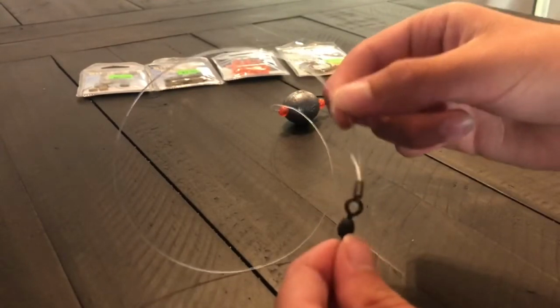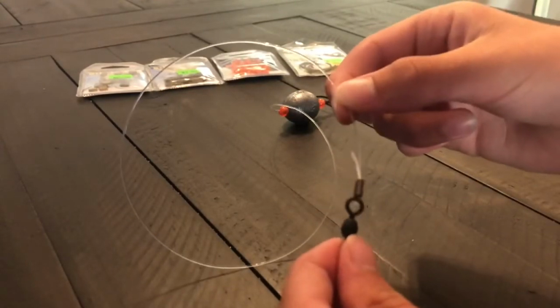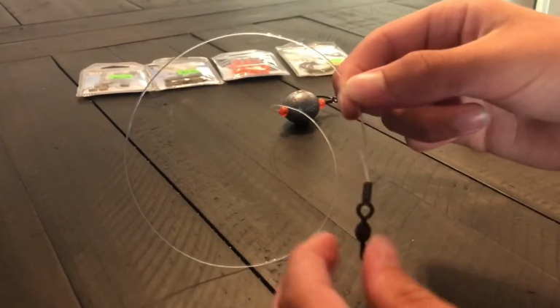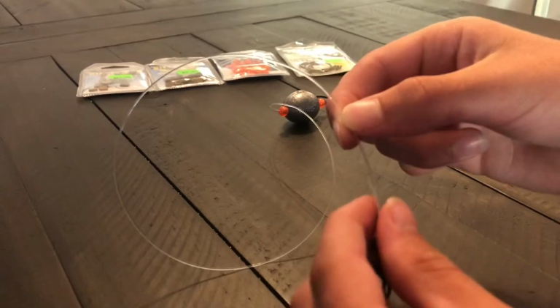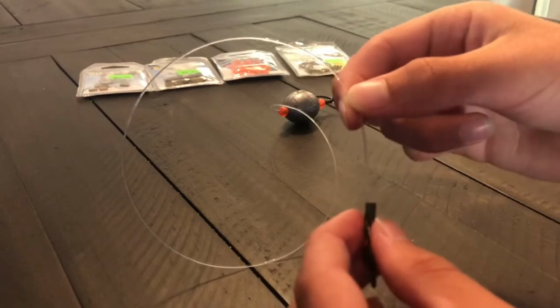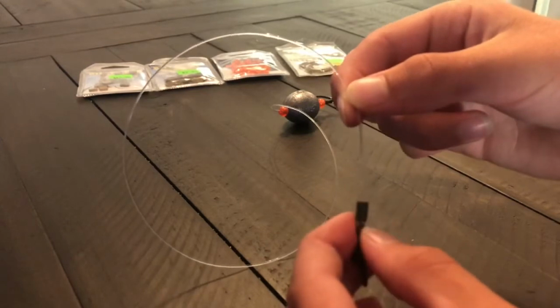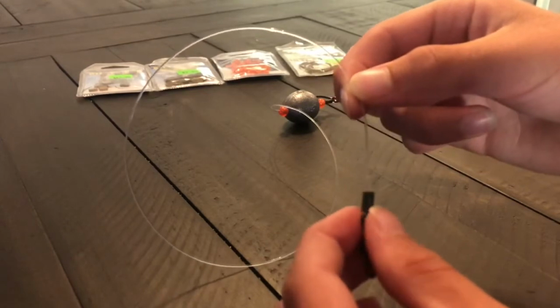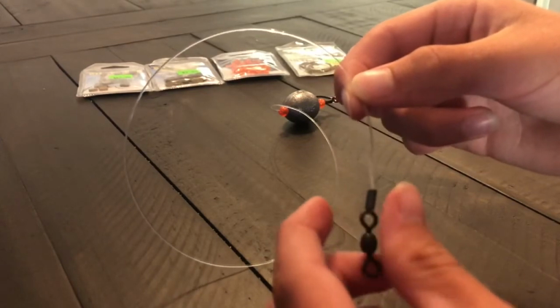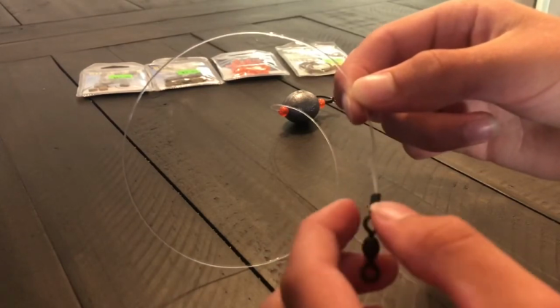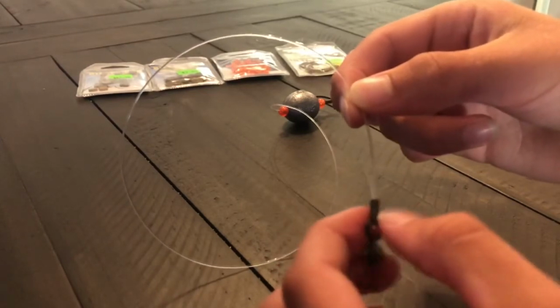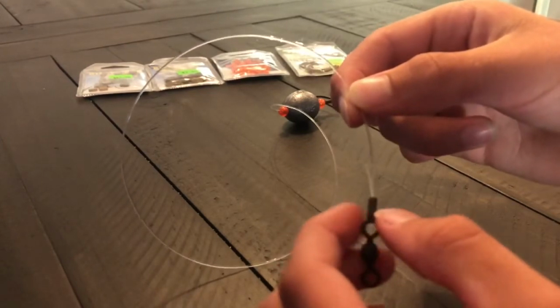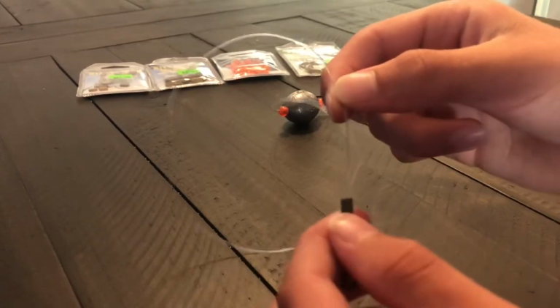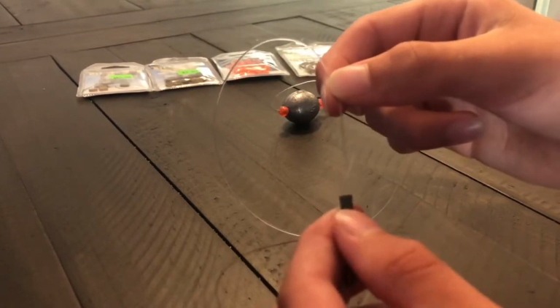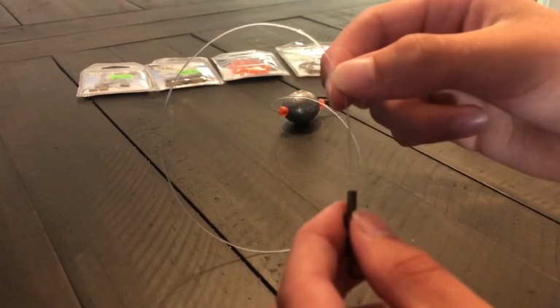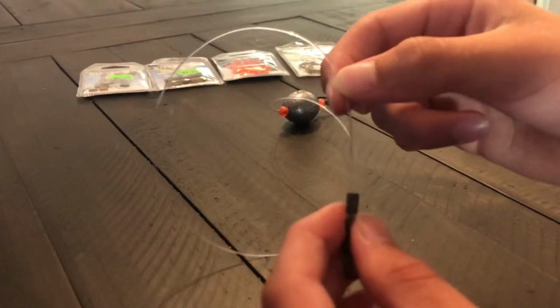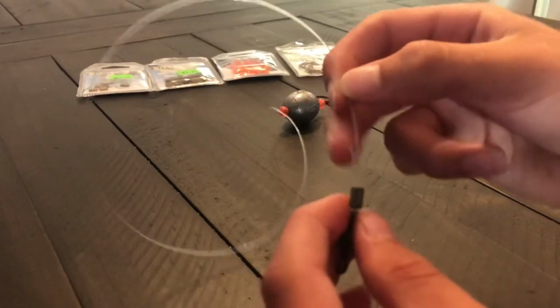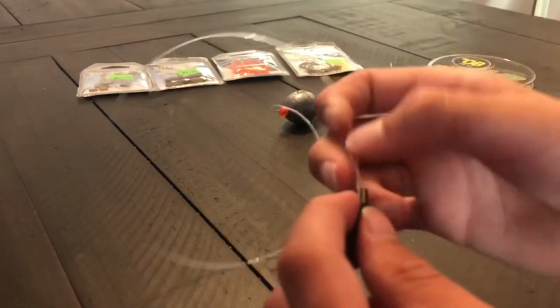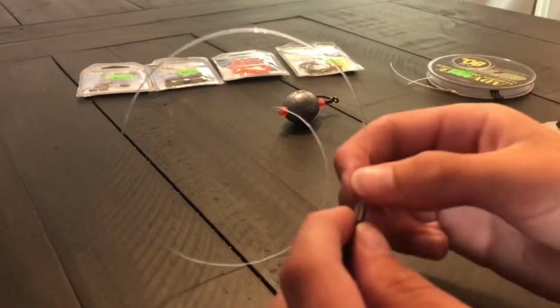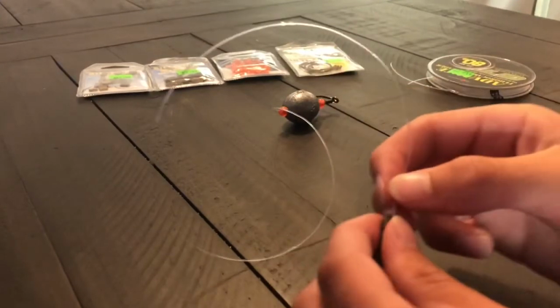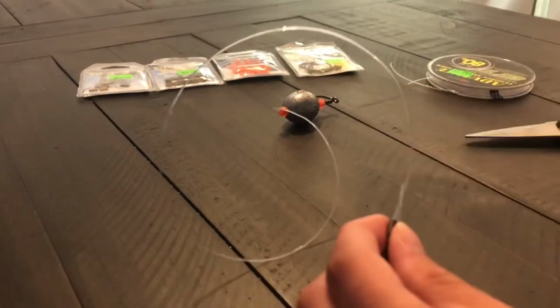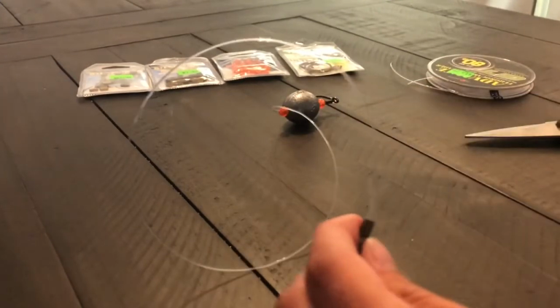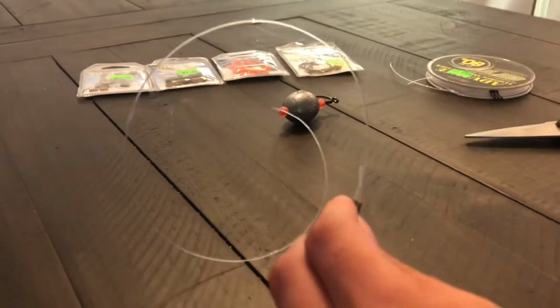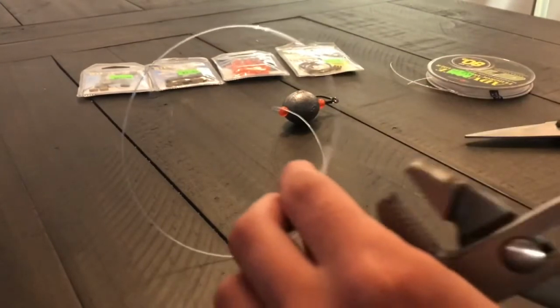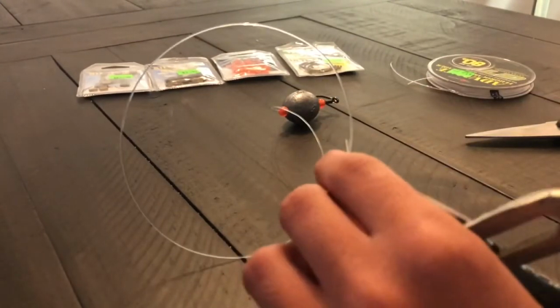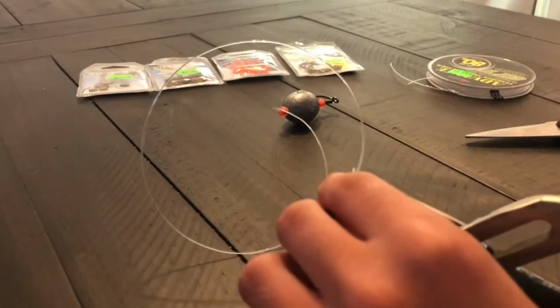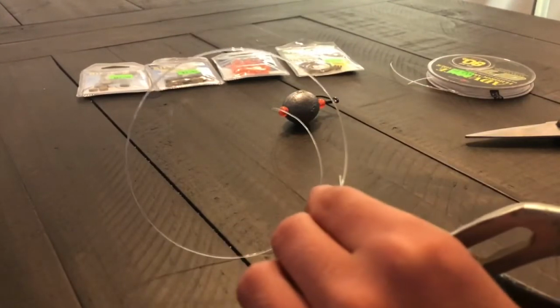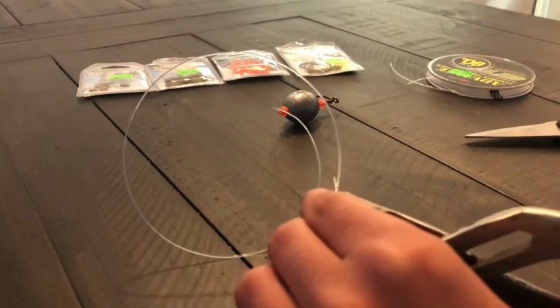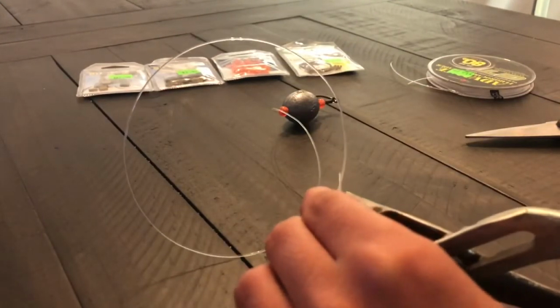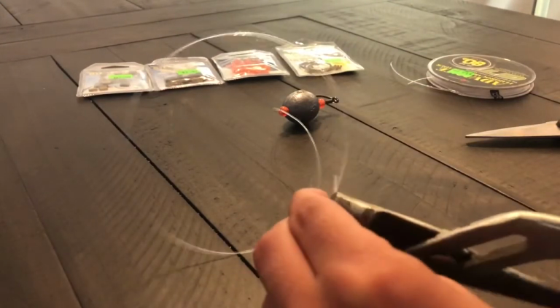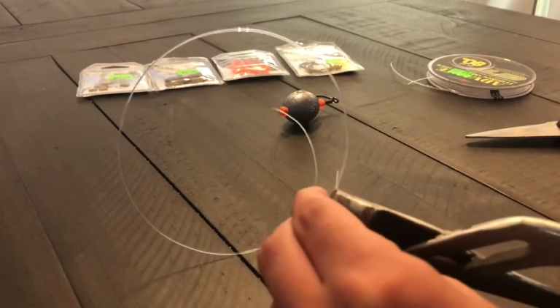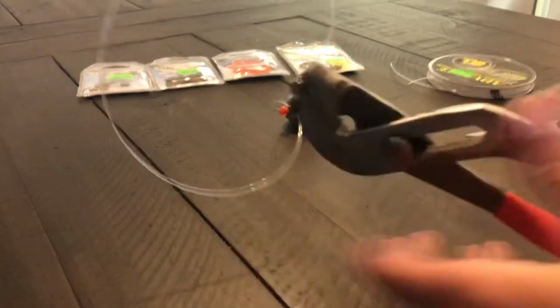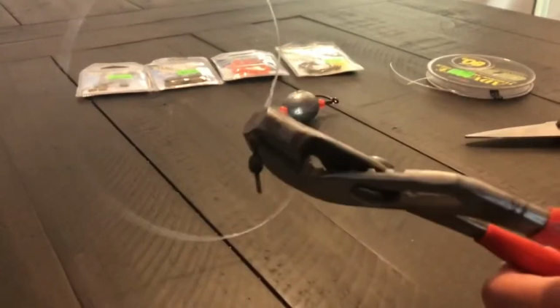Like that — see how both sides are through now, the tag end and everything. The swivel is below it and the double sleeve is right here. Get your crimpers right on that double sleeve and squeeze.